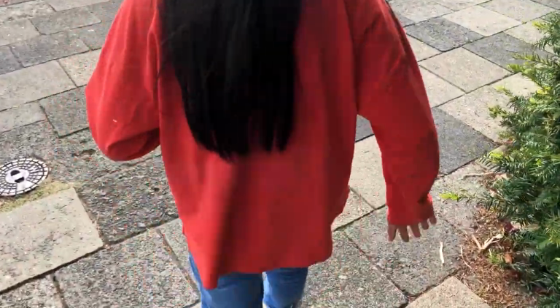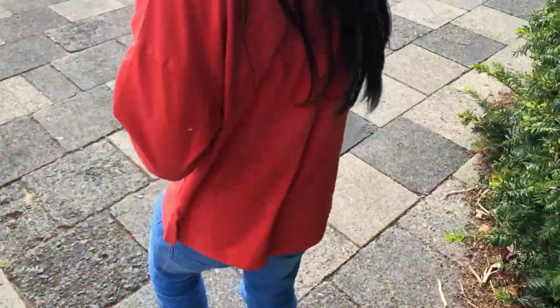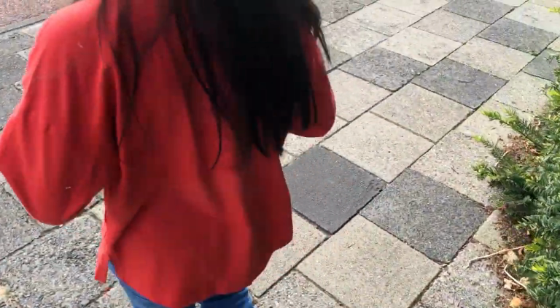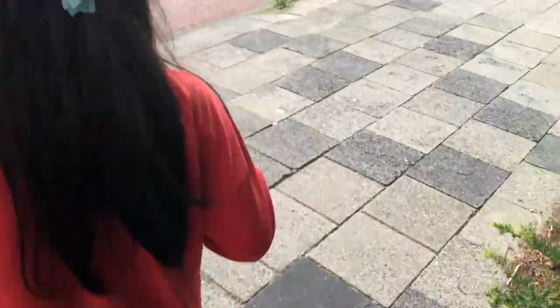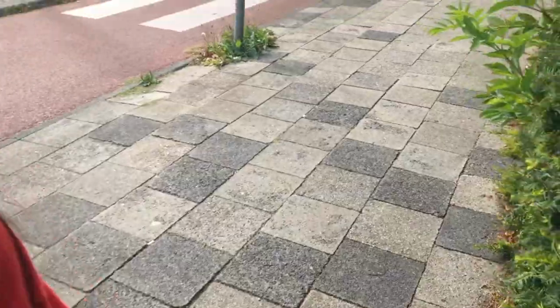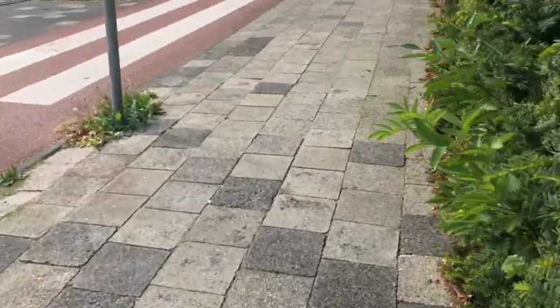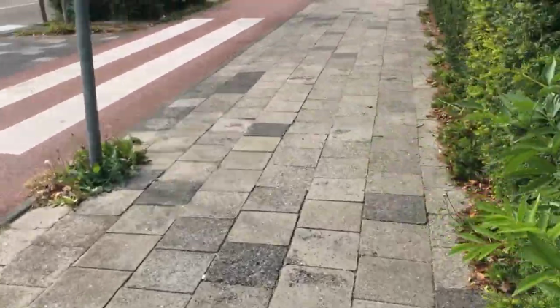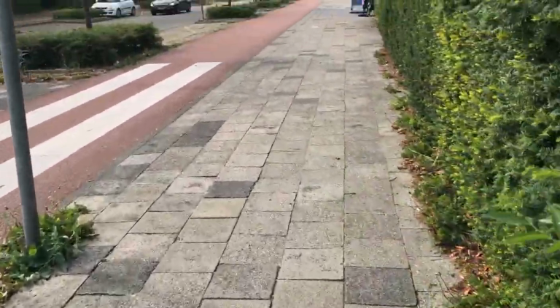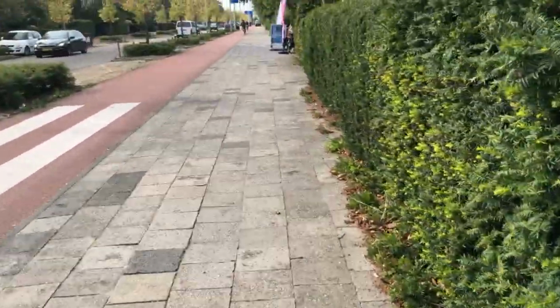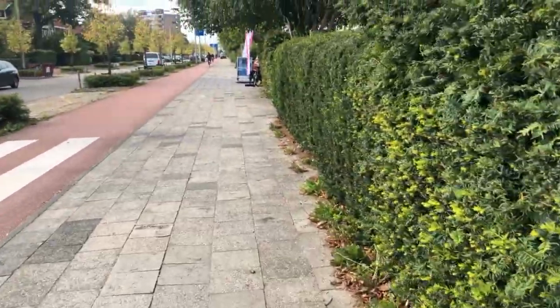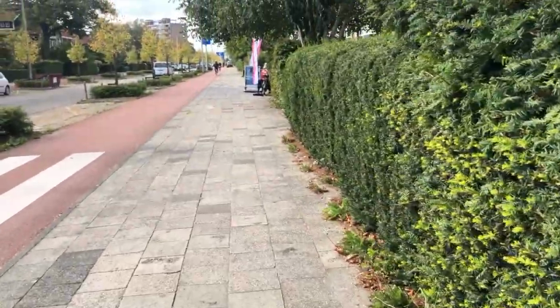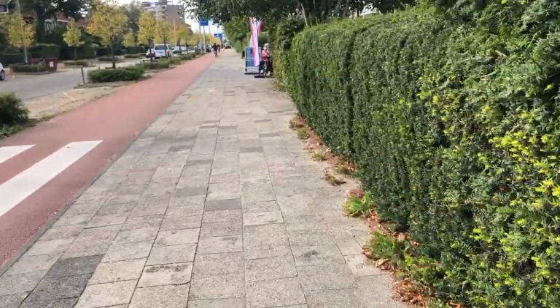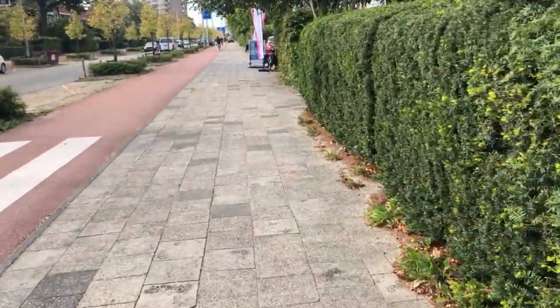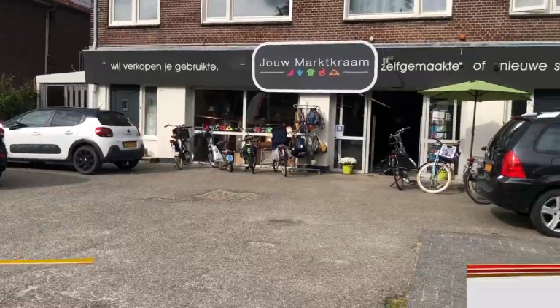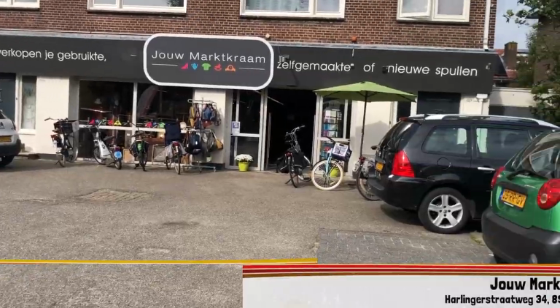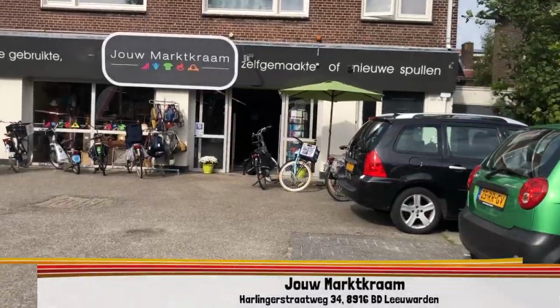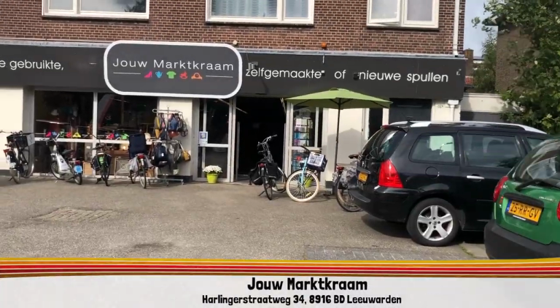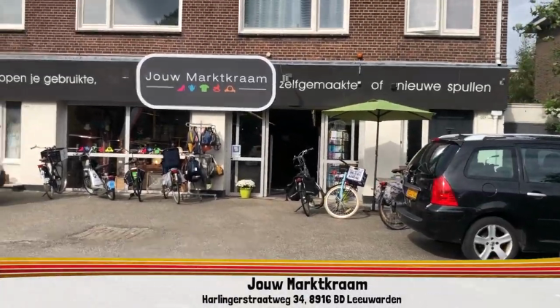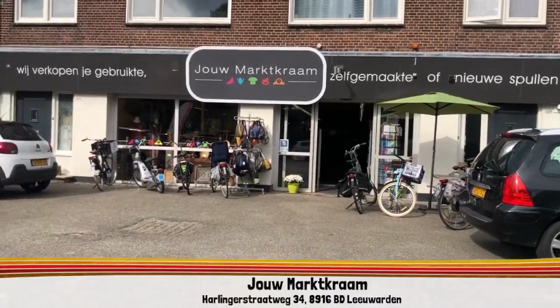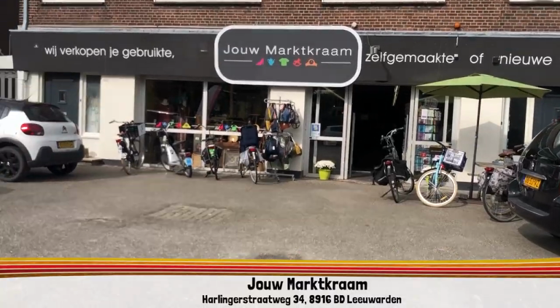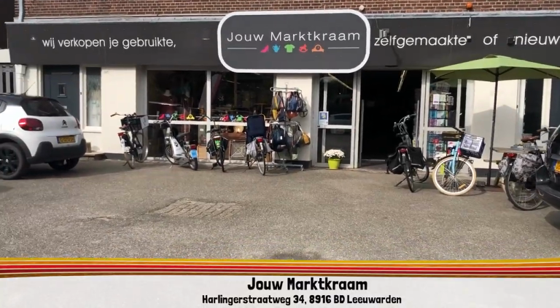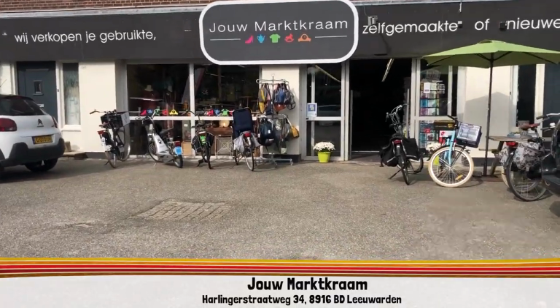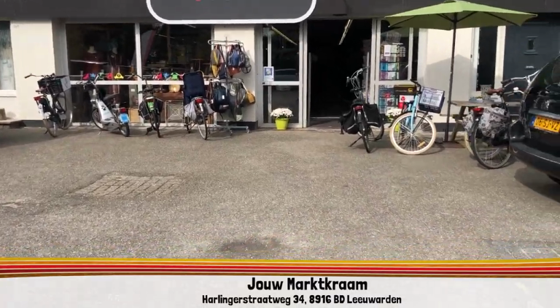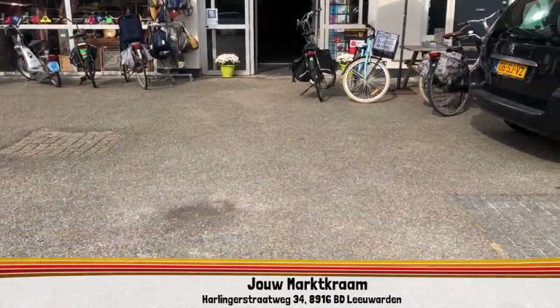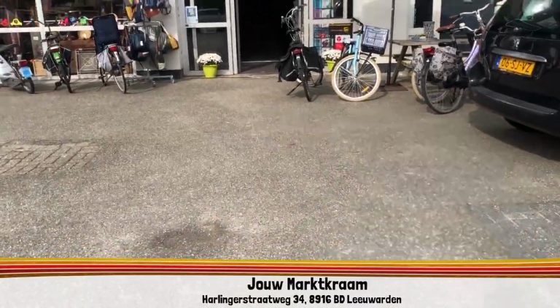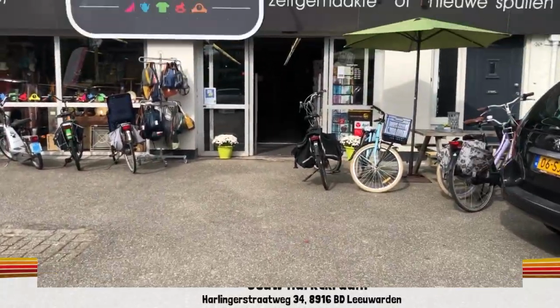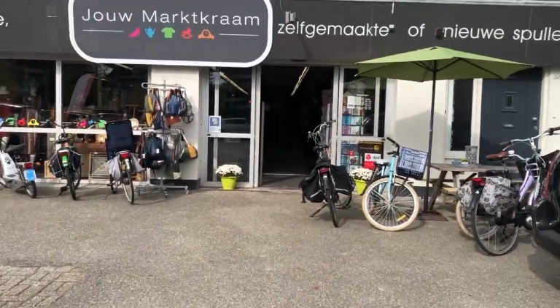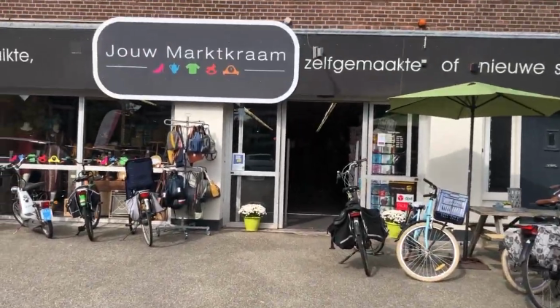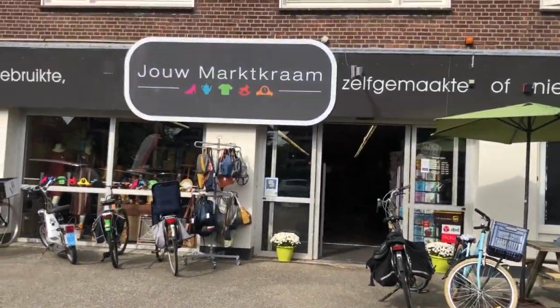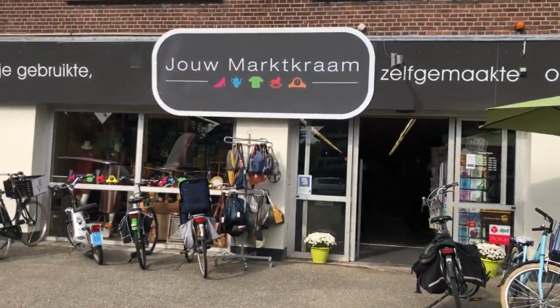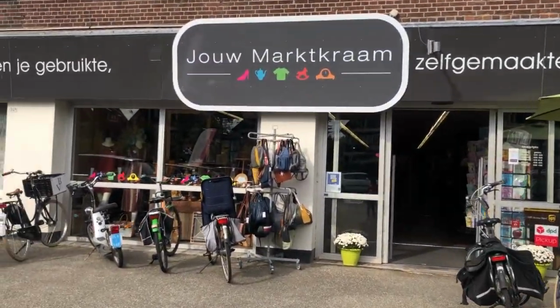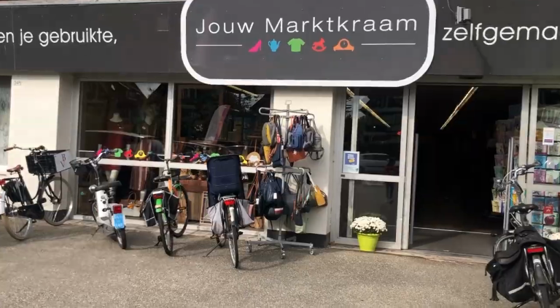We had one more store — this store only consists of little booths people can rent and most of the stuff is modern. I do like to come here to look for clothing for all of us; sometimes they do have some nice vintage items.